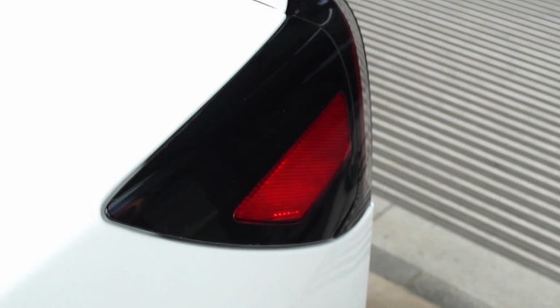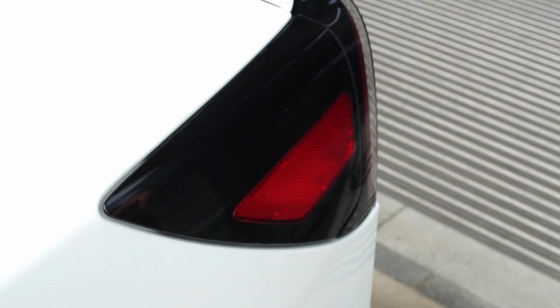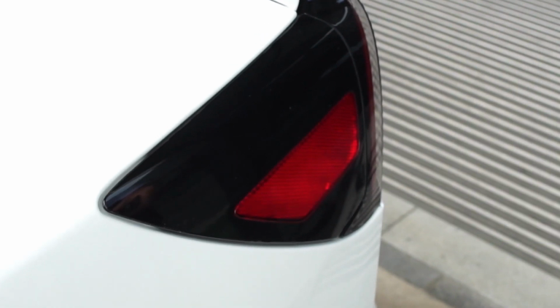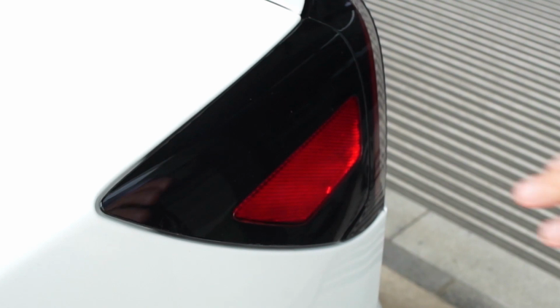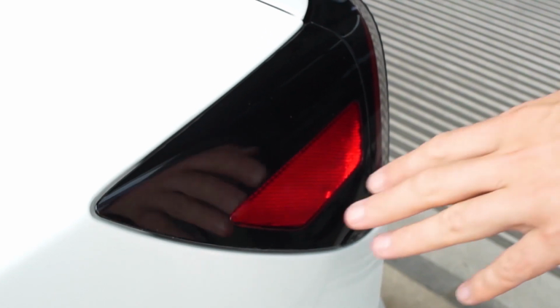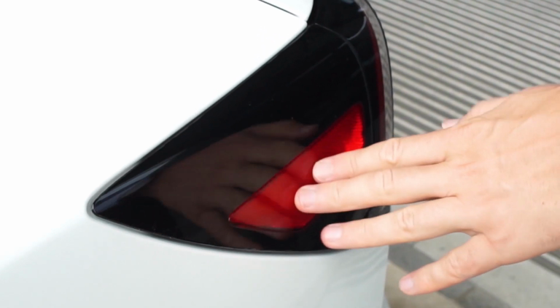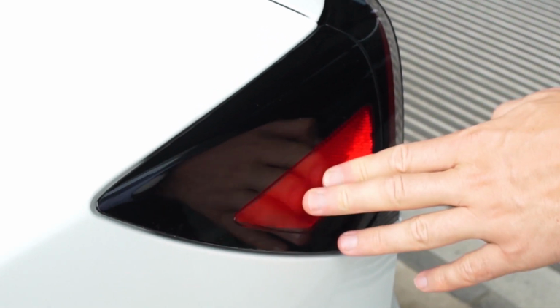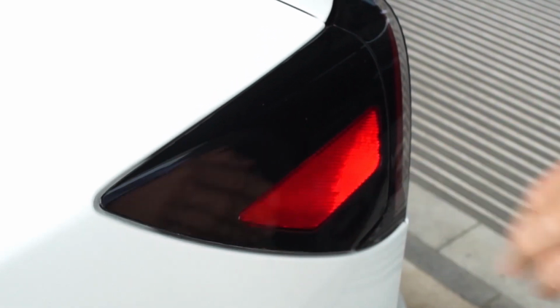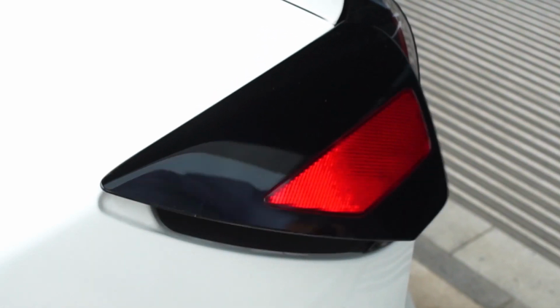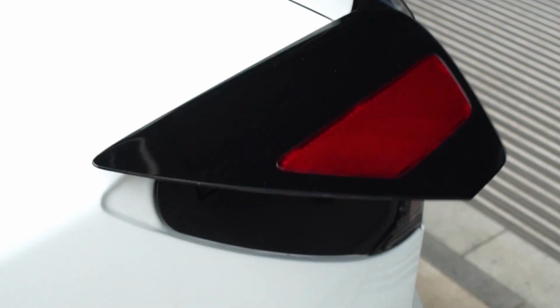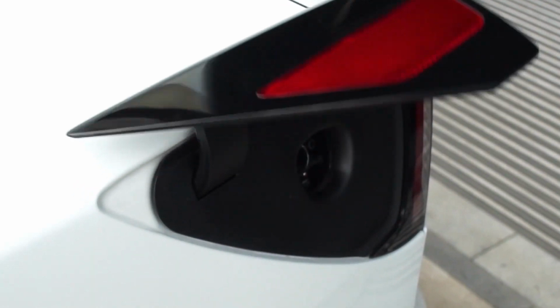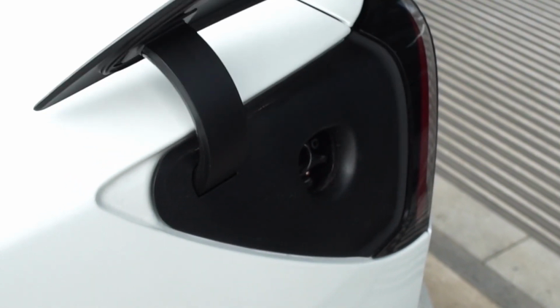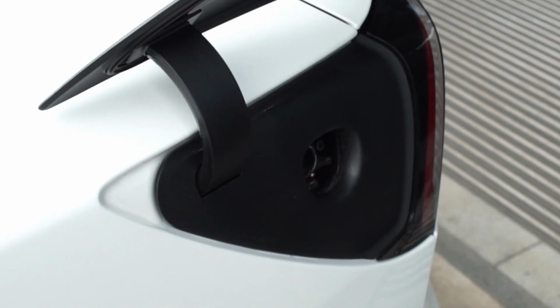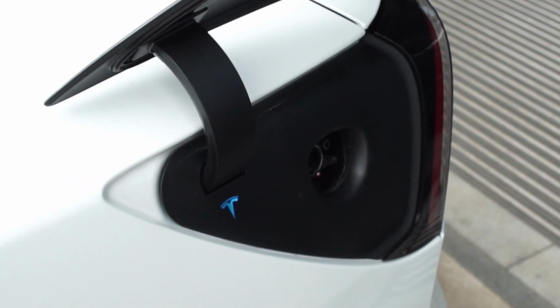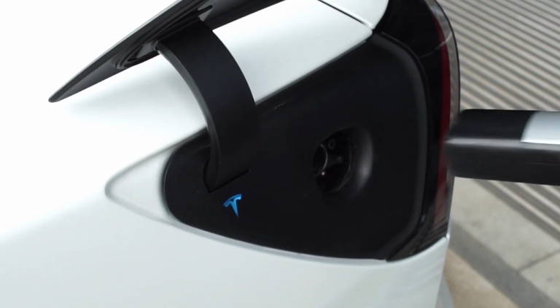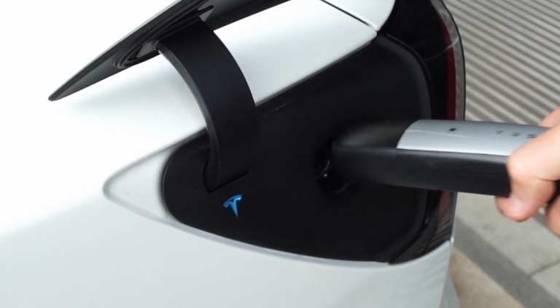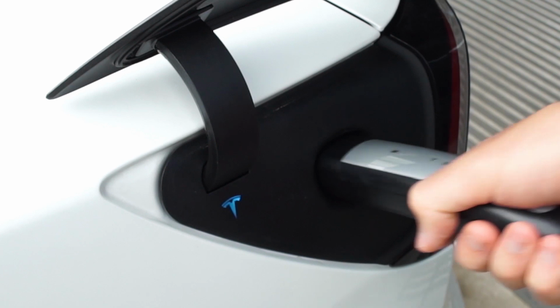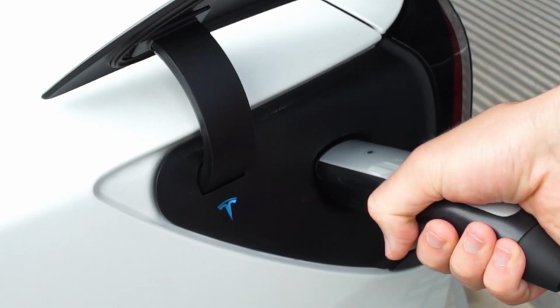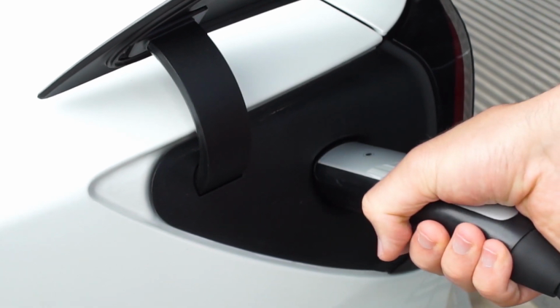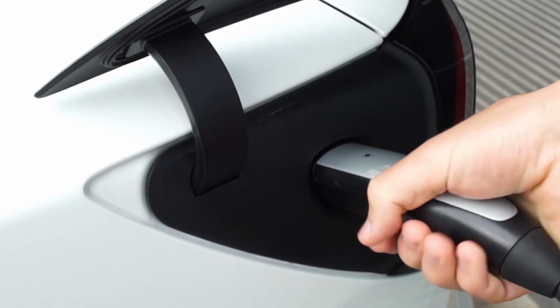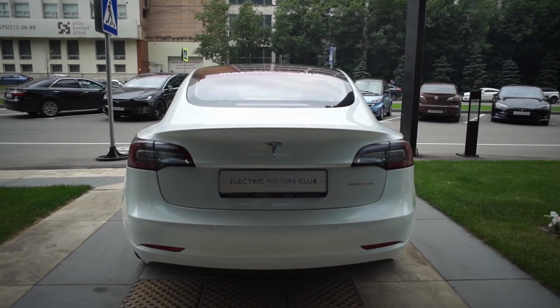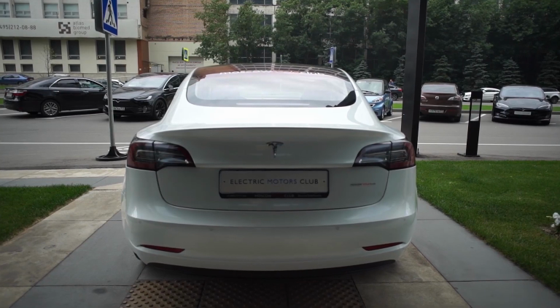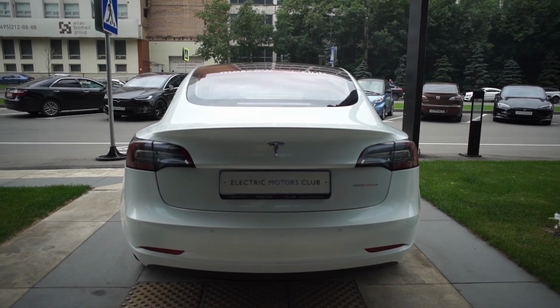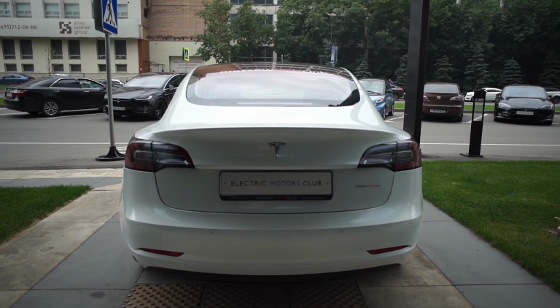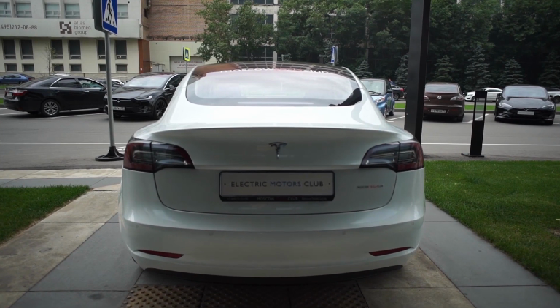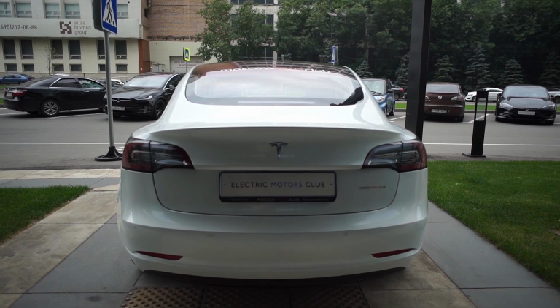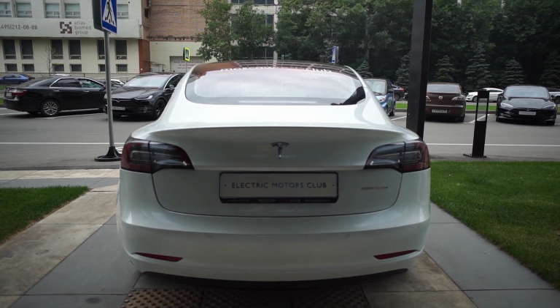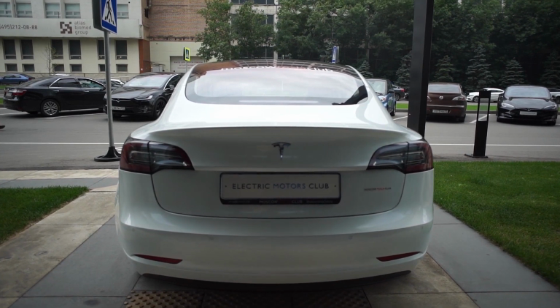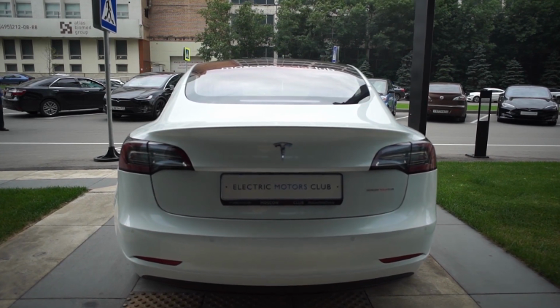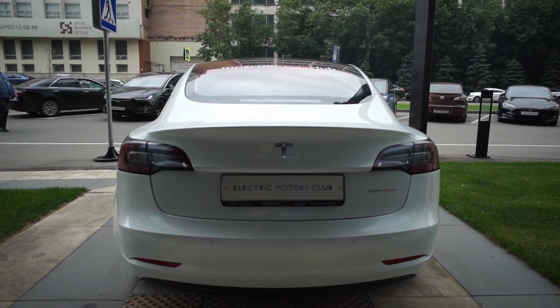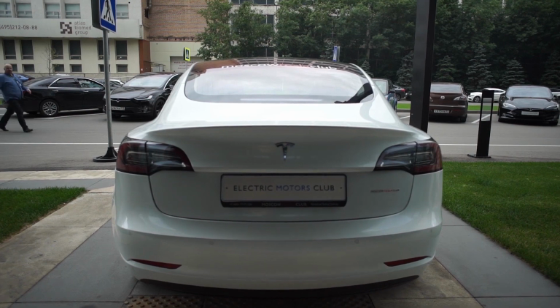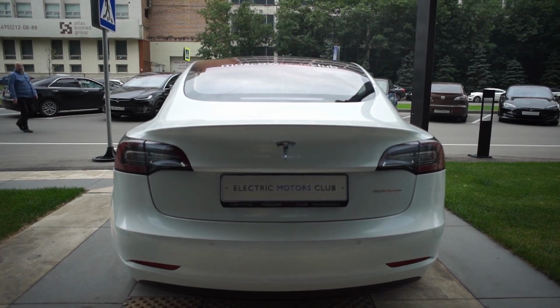For Model 3, Tesla Supercharger stations provide high-speed charging — 80% of the battery charge will be replenished in less than 40 minutes. Note when buying that different continents use different standards and connectors for charging.